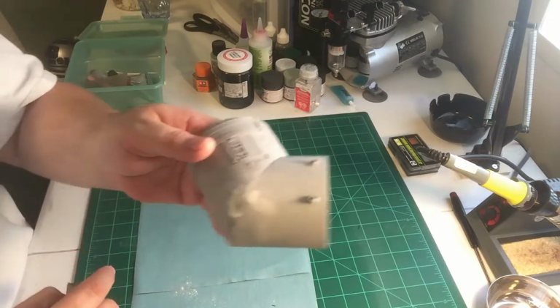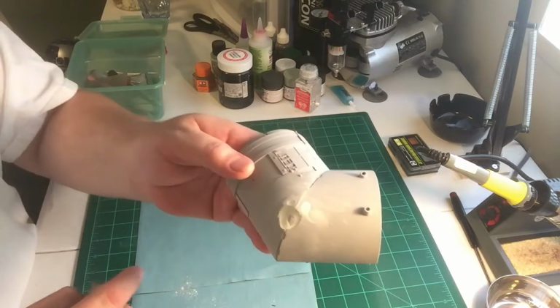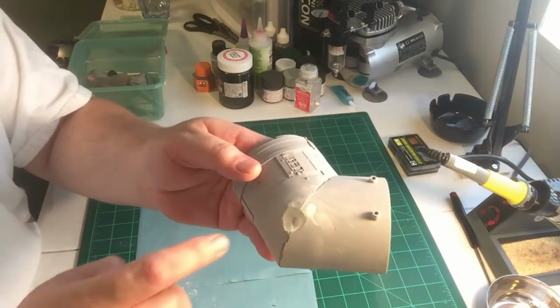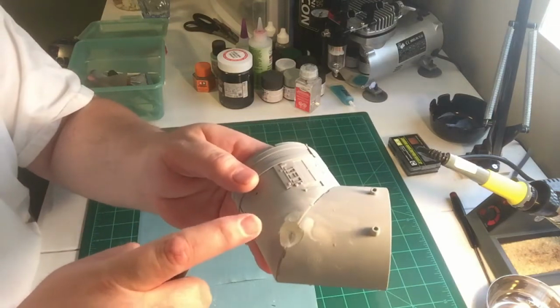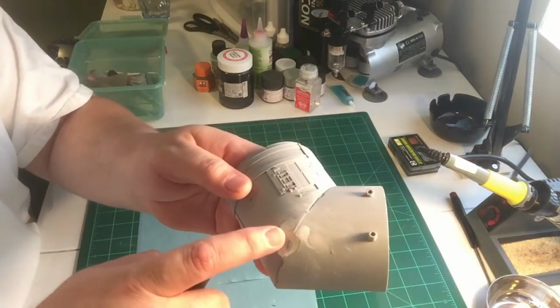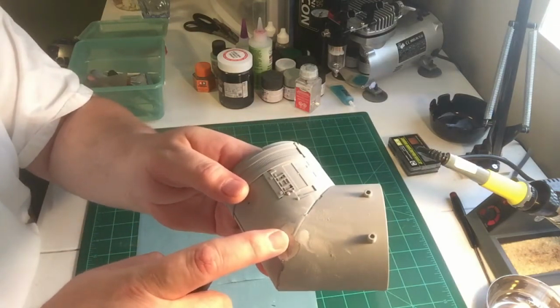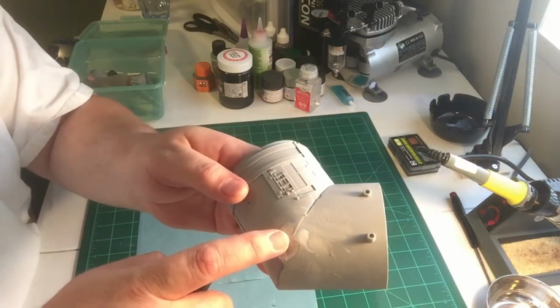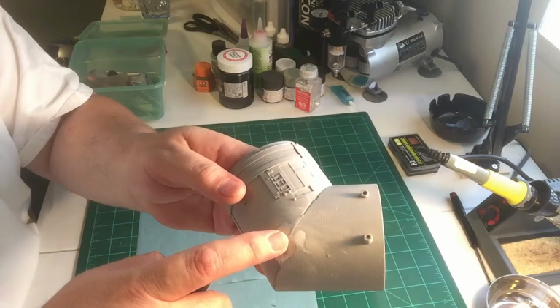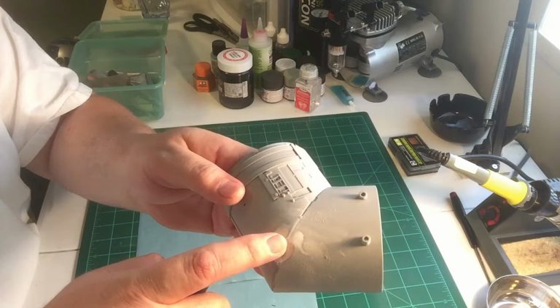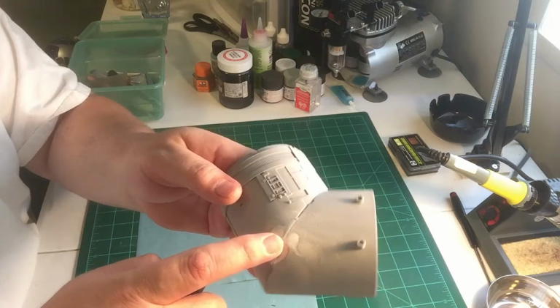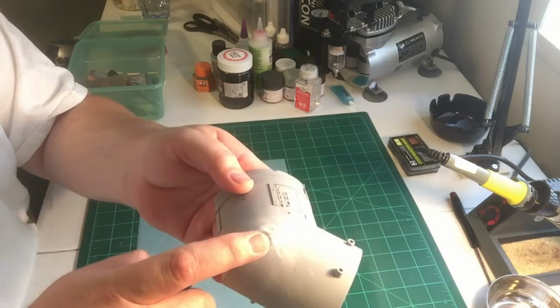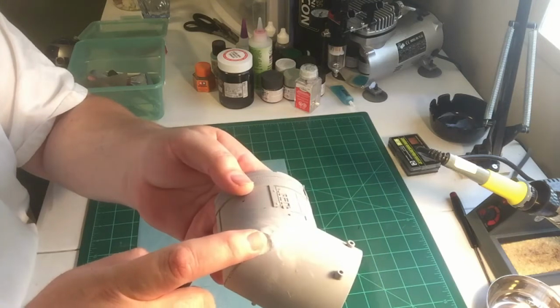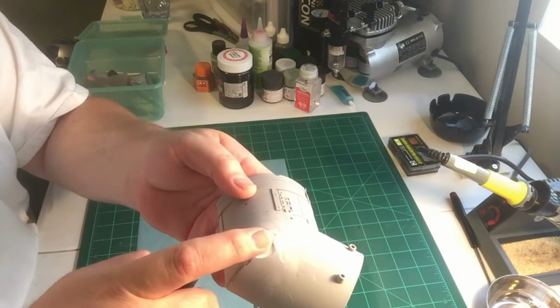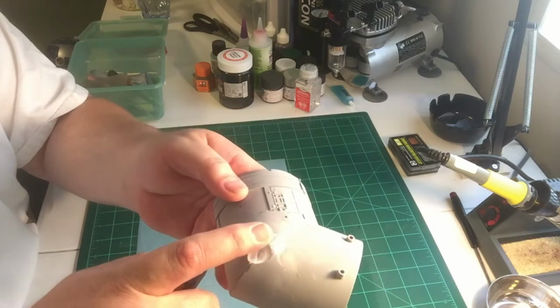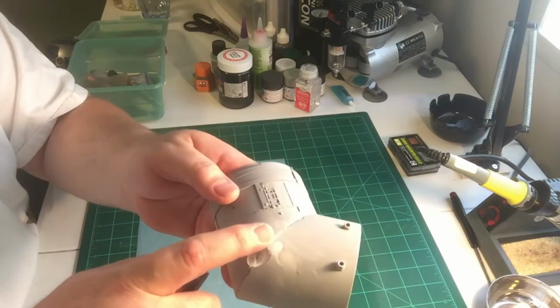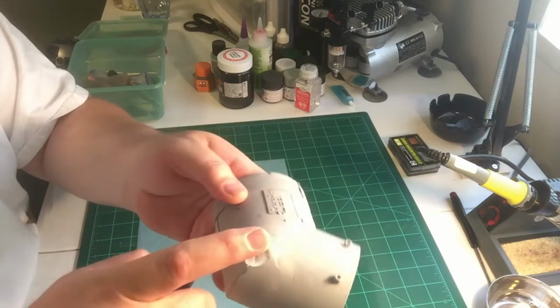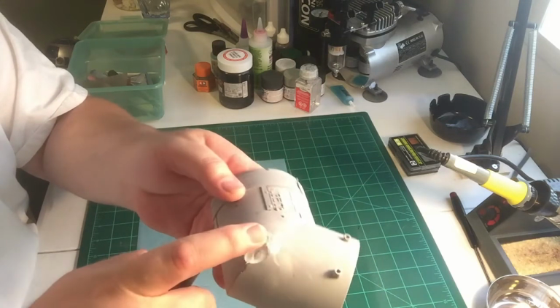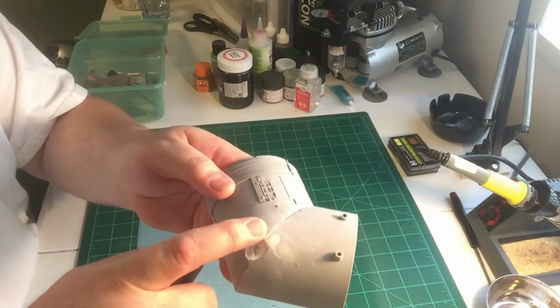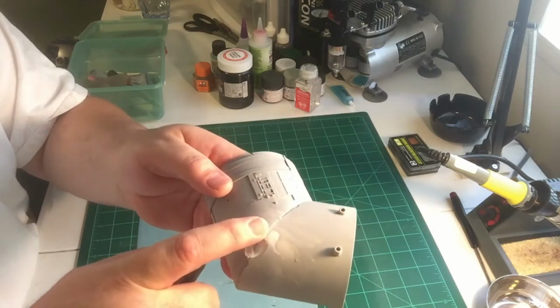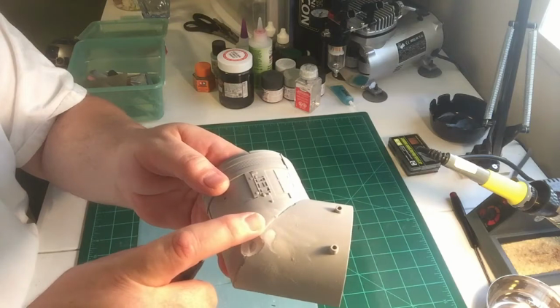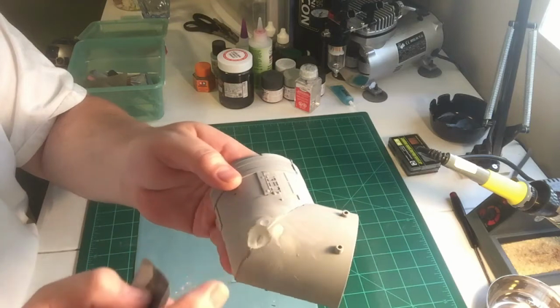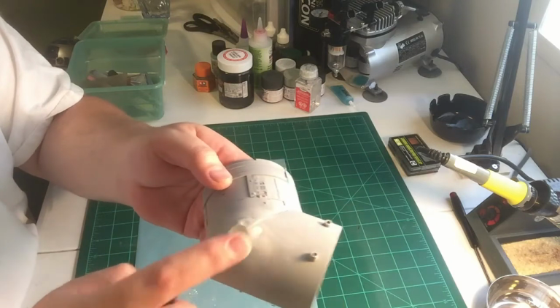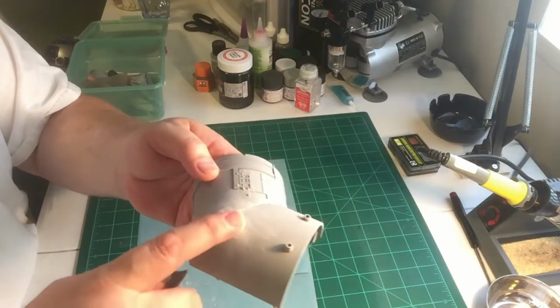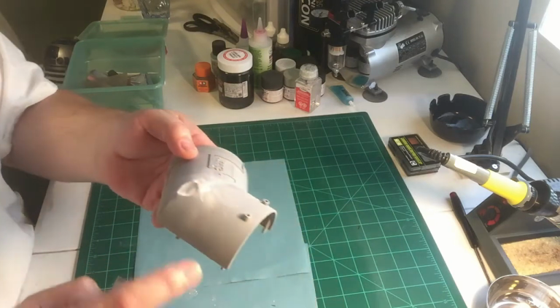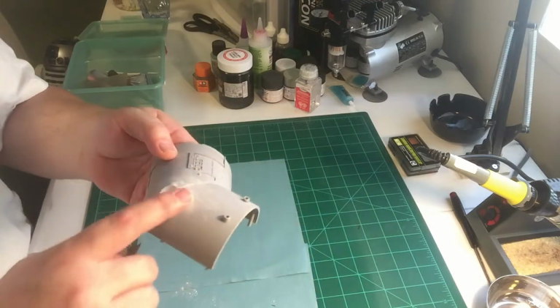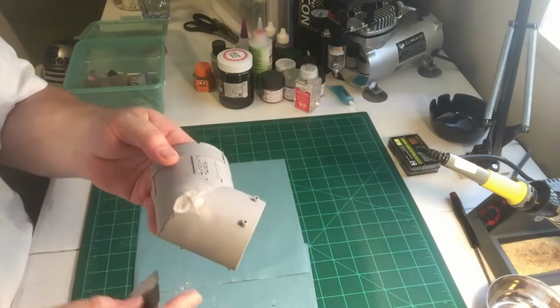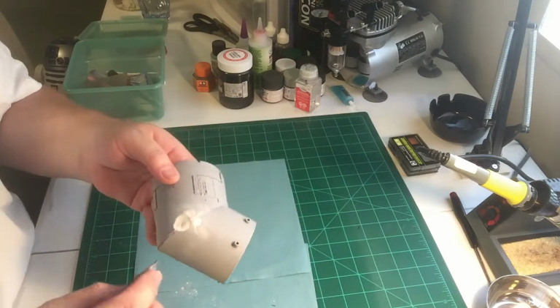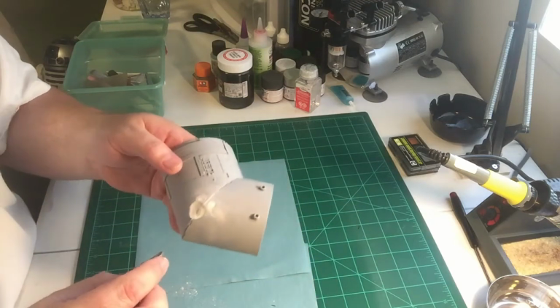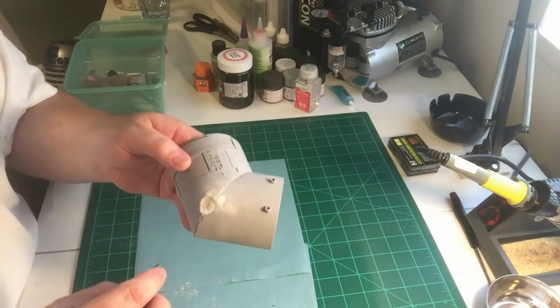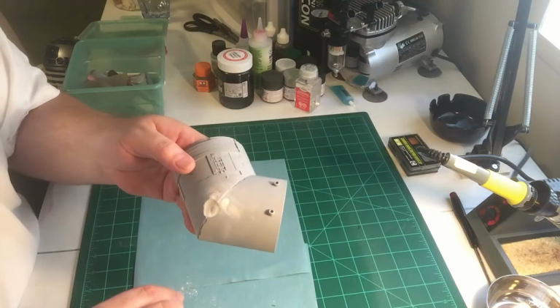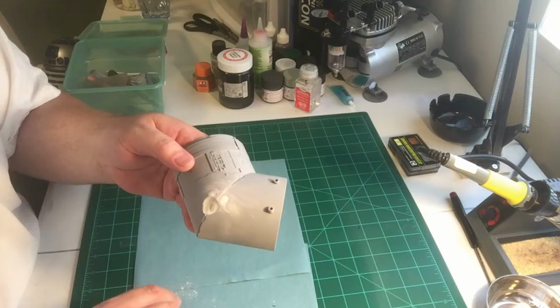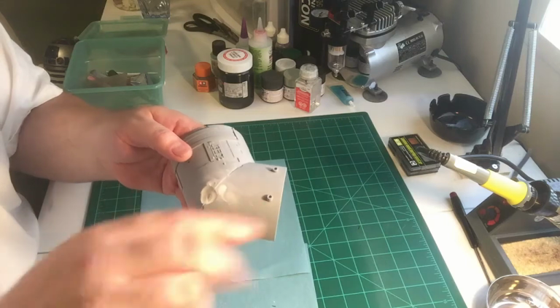Now on the second one here, I'm going to fine-sand that, but it needs a little bit more putty. It's still got a little indentation on it. I want to try to fill that in, and we'll continue when I get back.